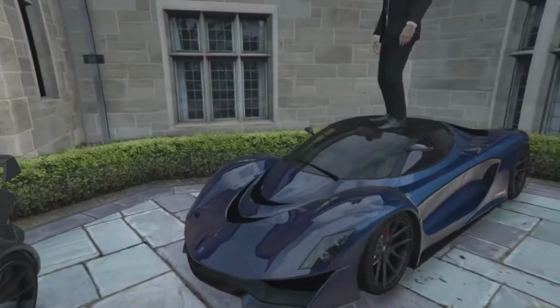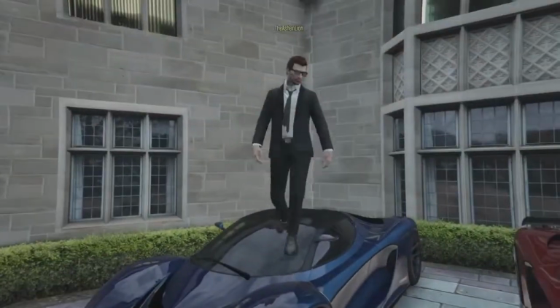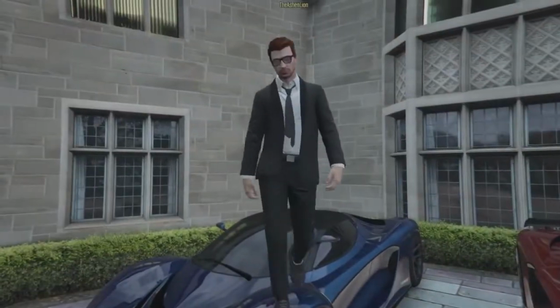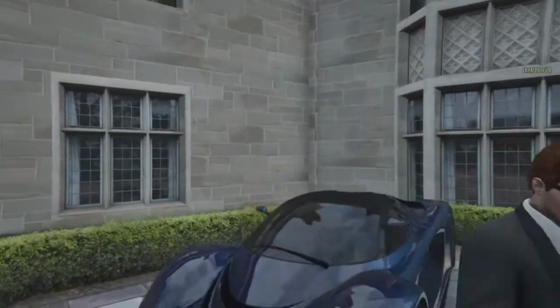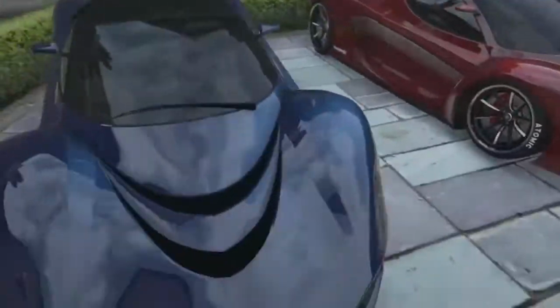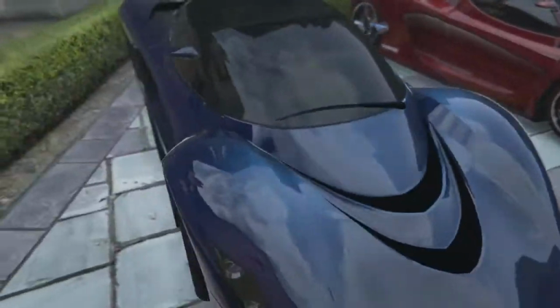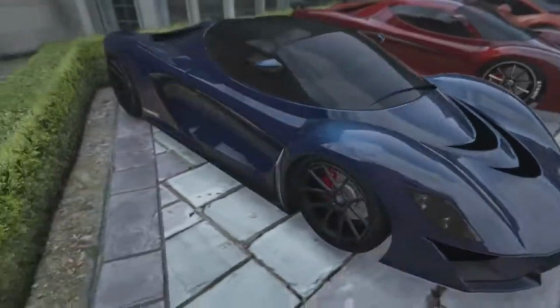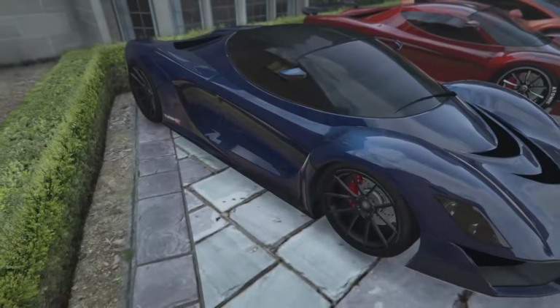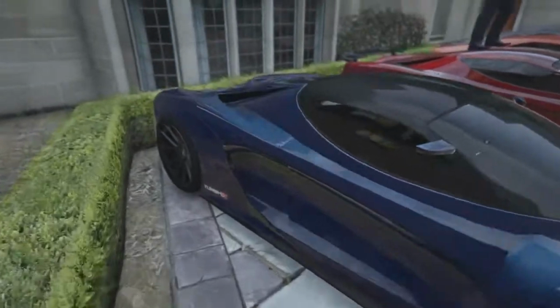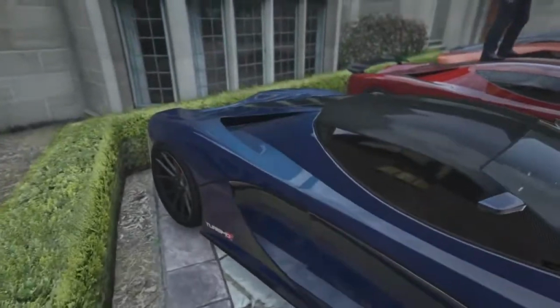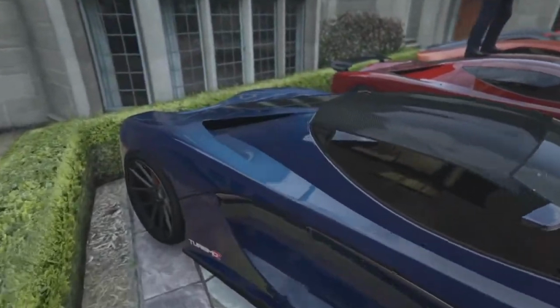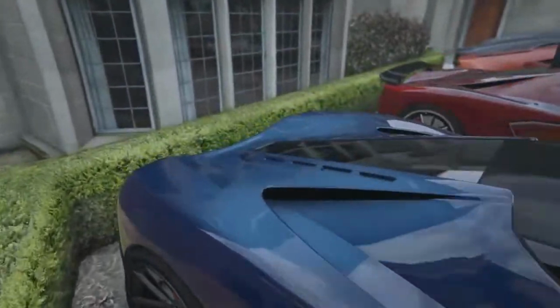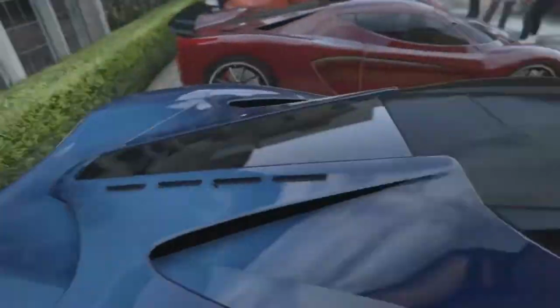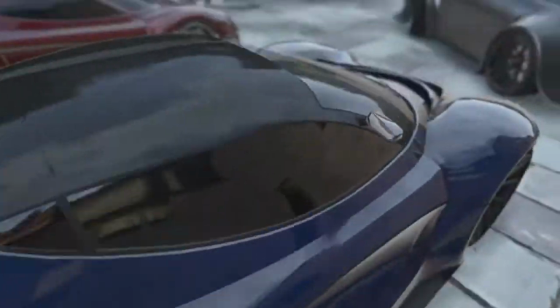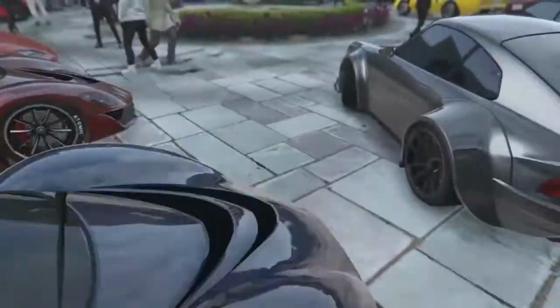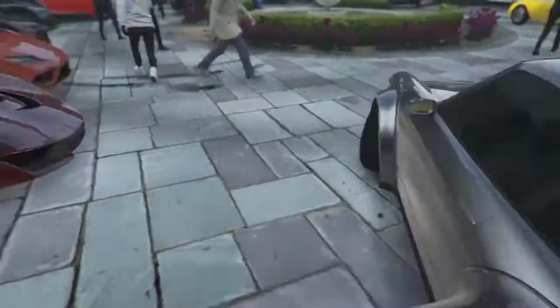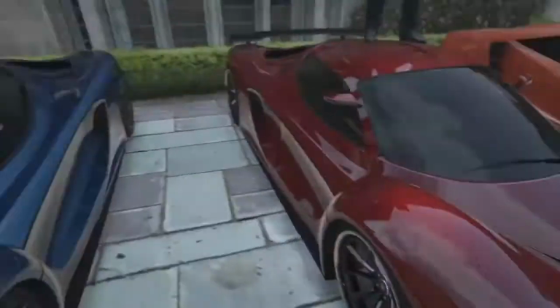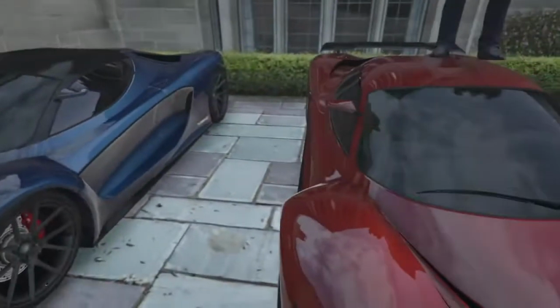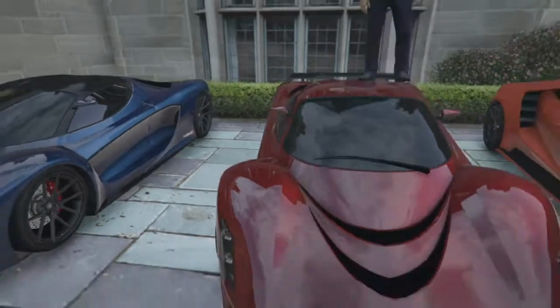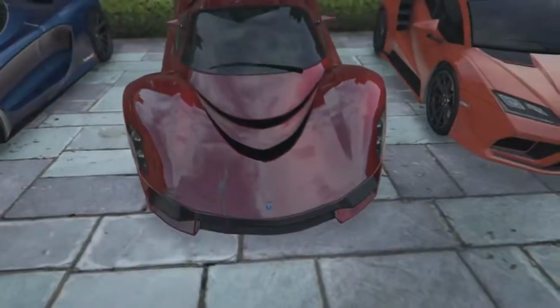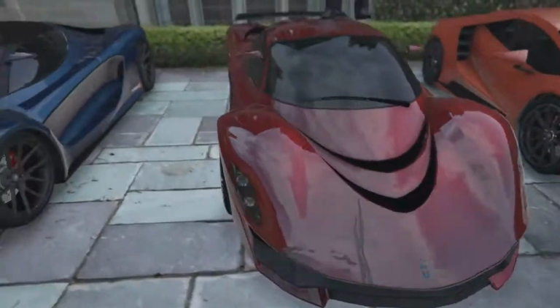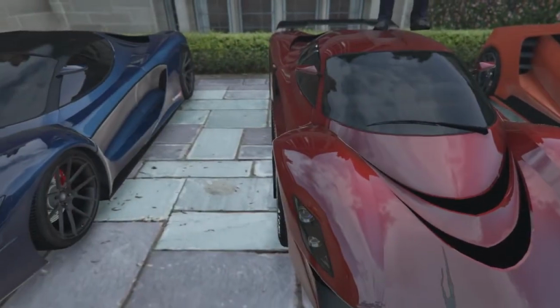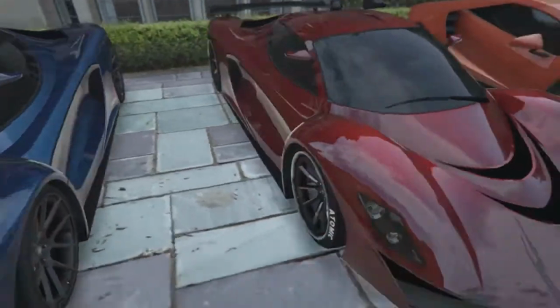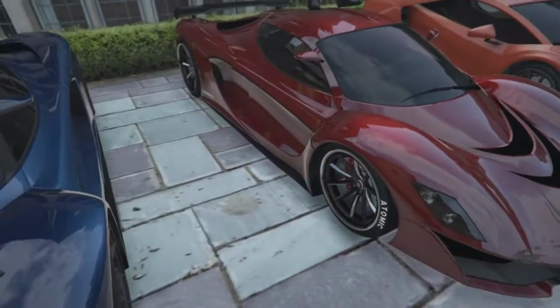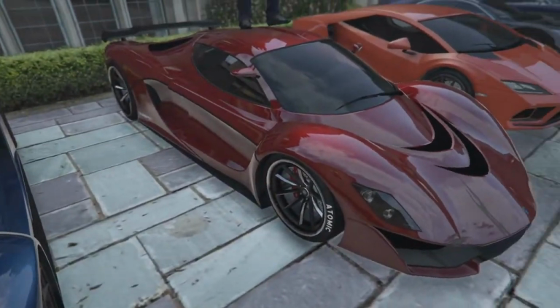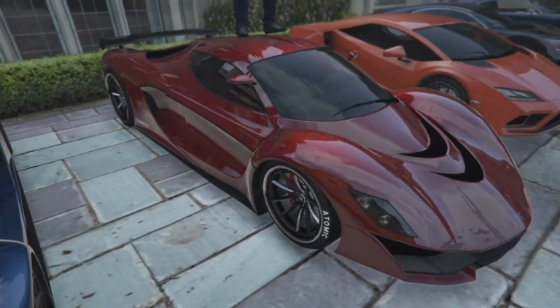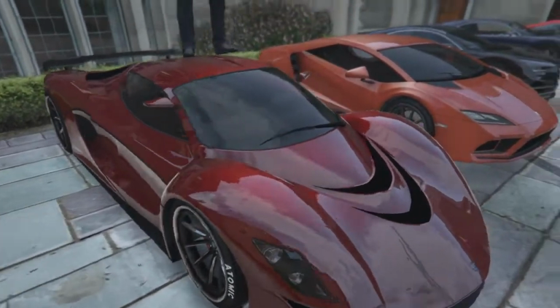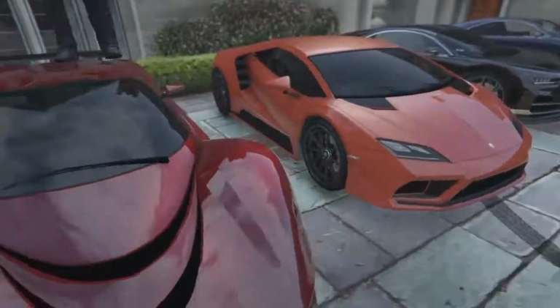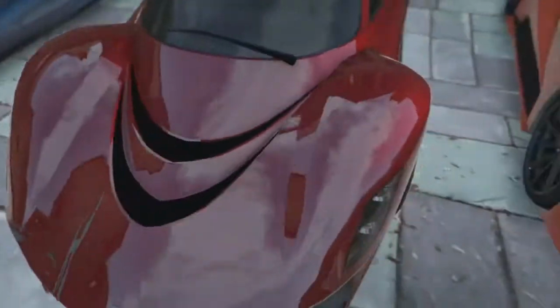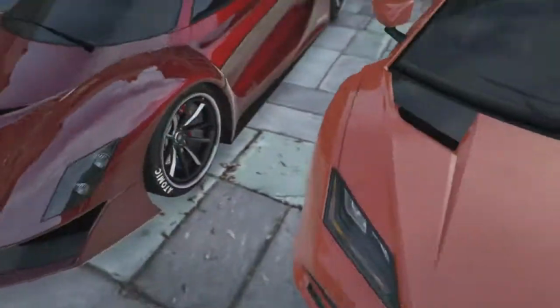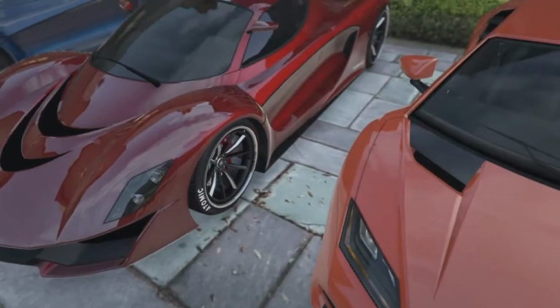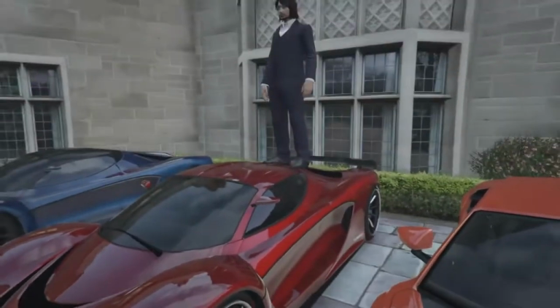Next up we have one of the best looking cars in my opinion, the Grotti Turismo in a nice blue color with some black rims, and then we have another Turismo right here — it has some chrome rims, but it still looks pretty nice. I like both of those.